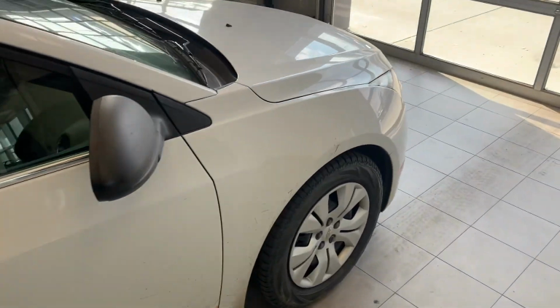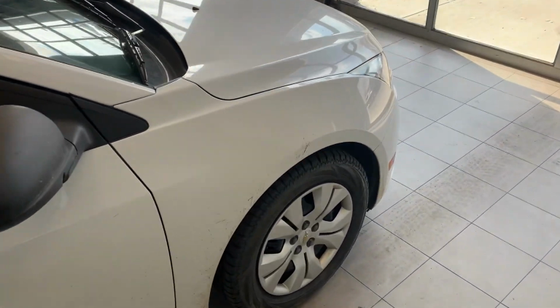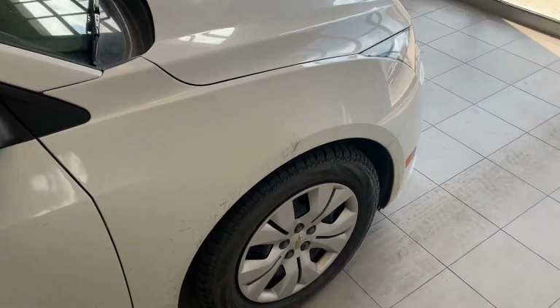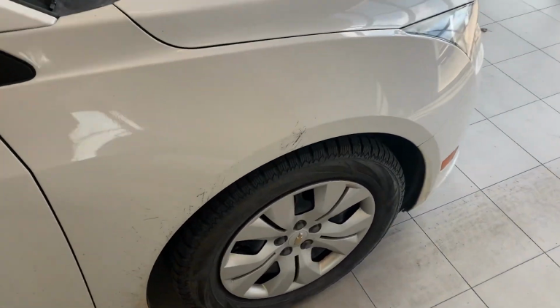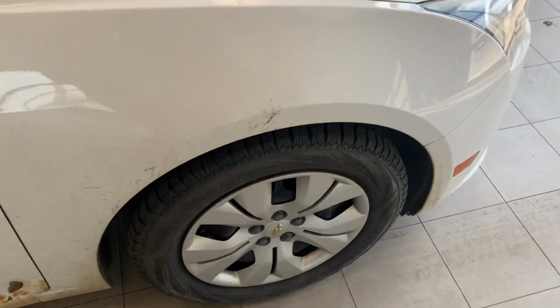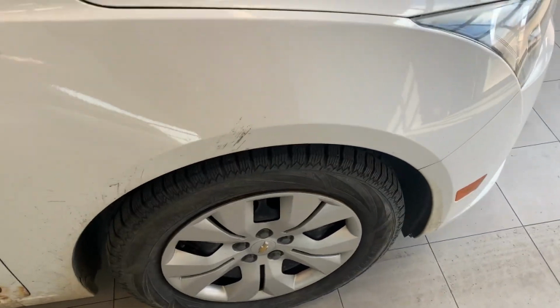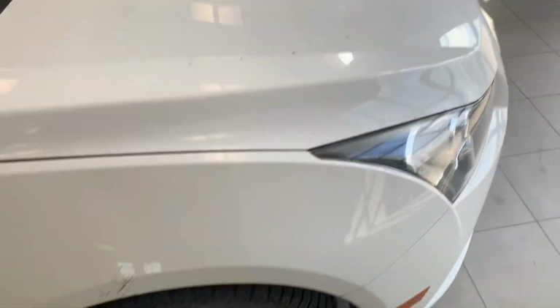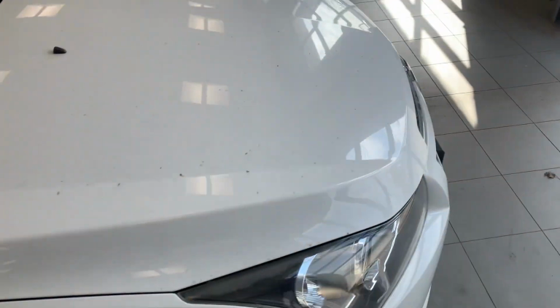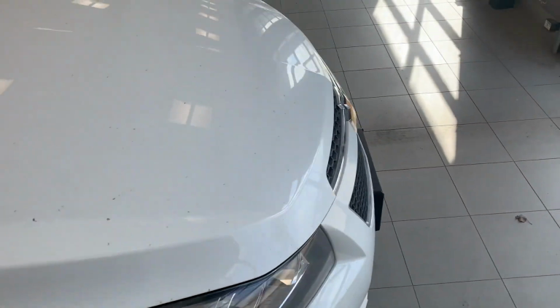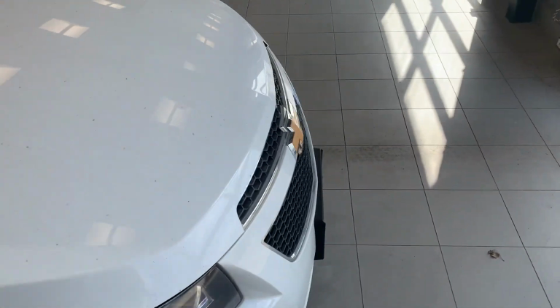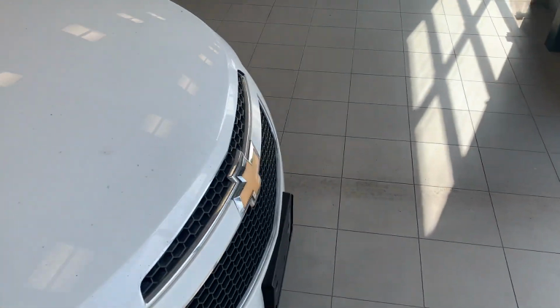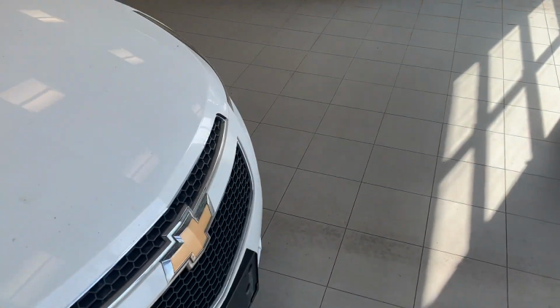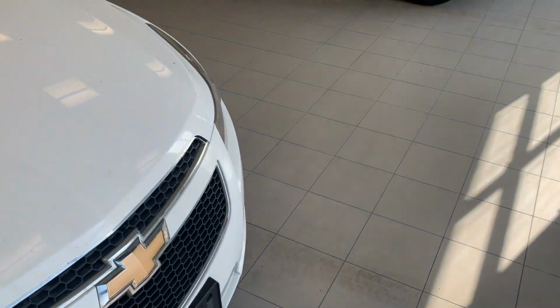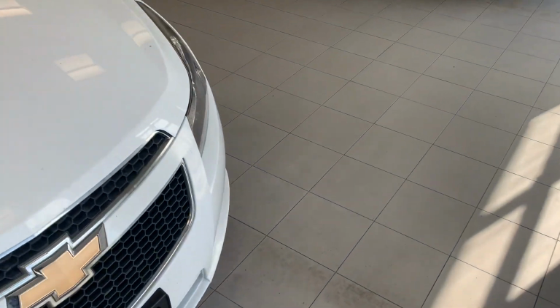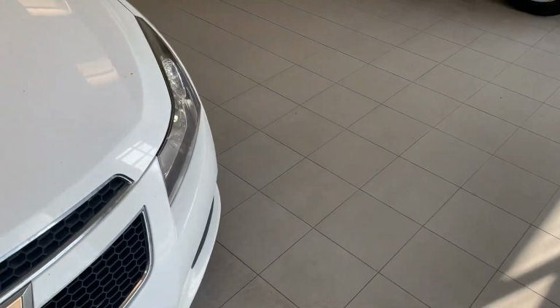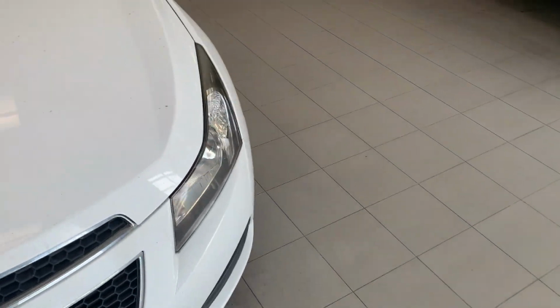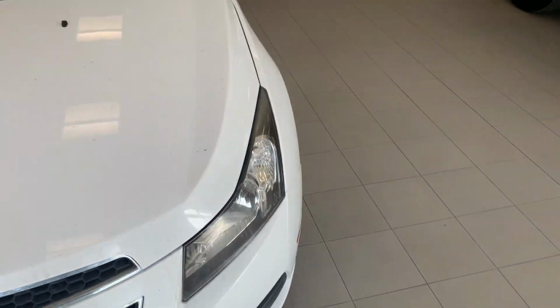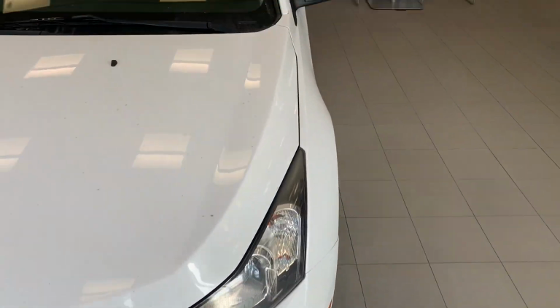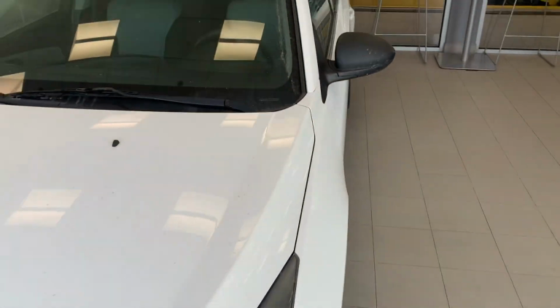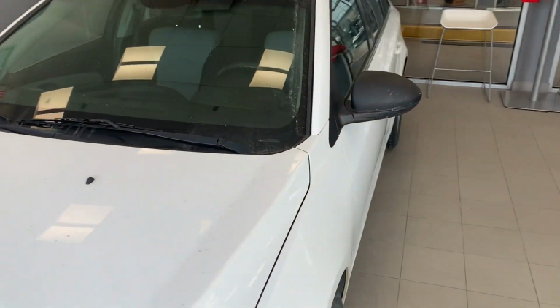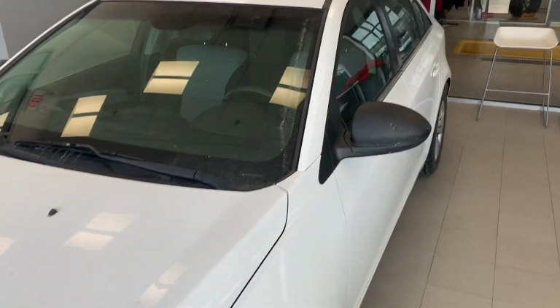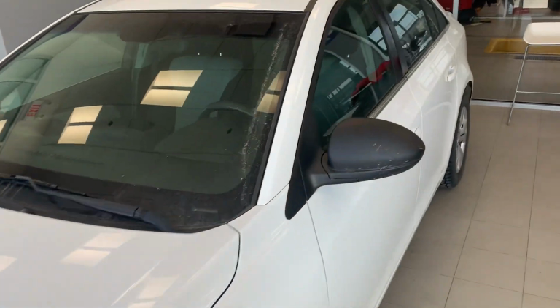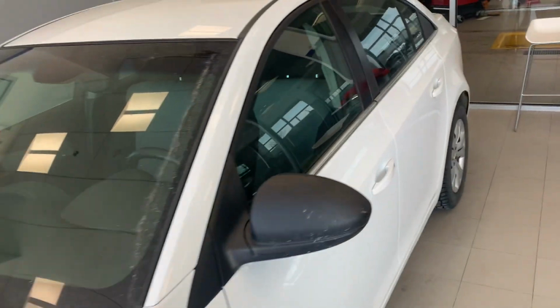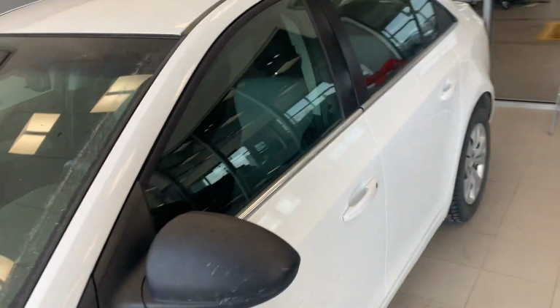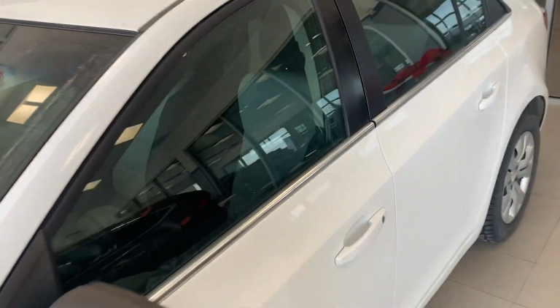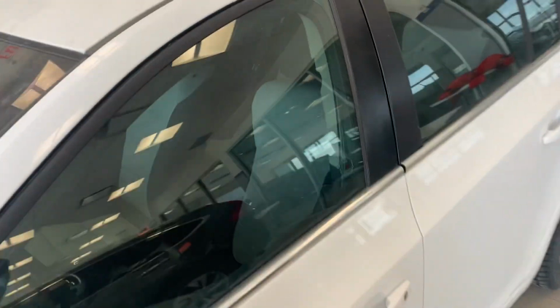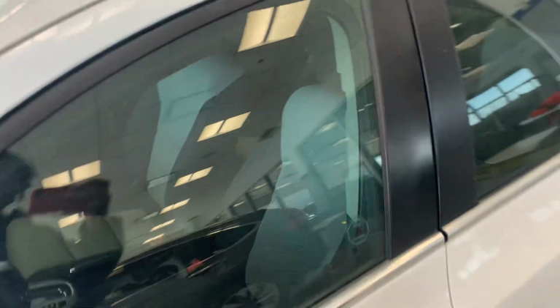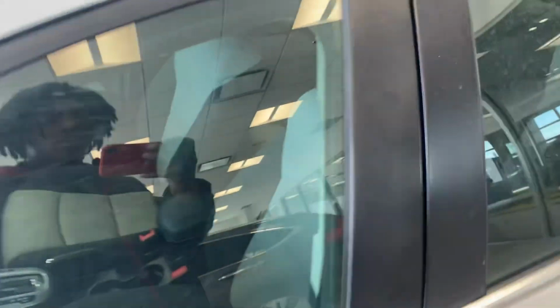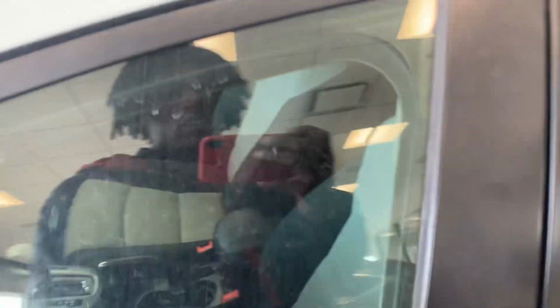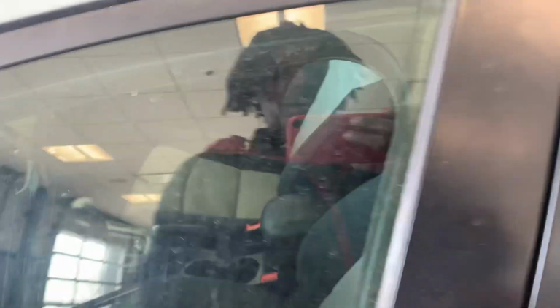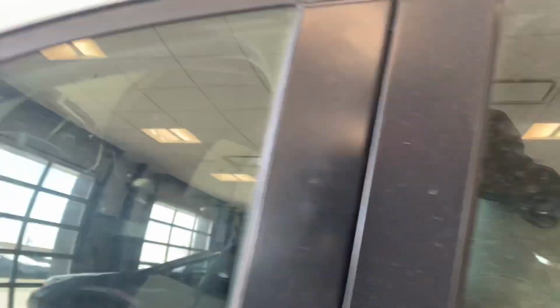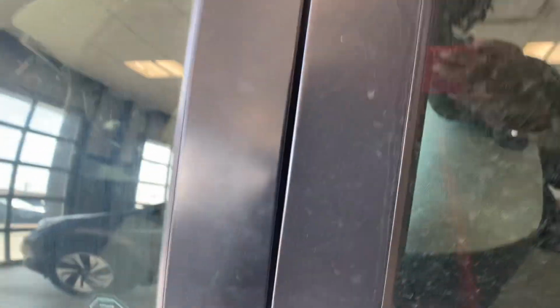It's already got some winter tires on there as well. Really nice car for commuting around town and saving on gas. We'll just have a quick look at the inside here.